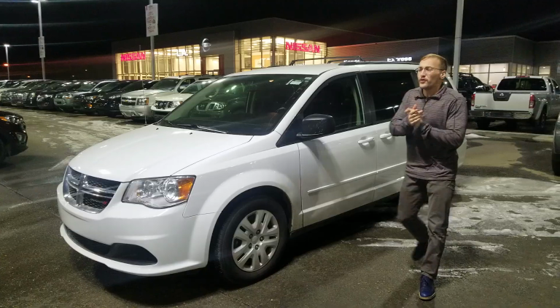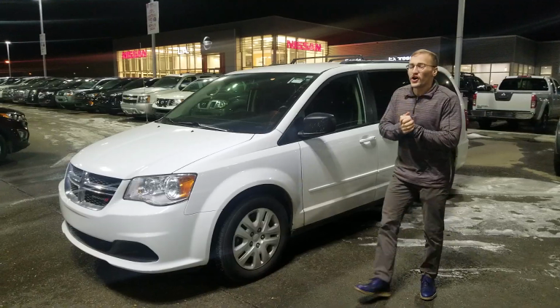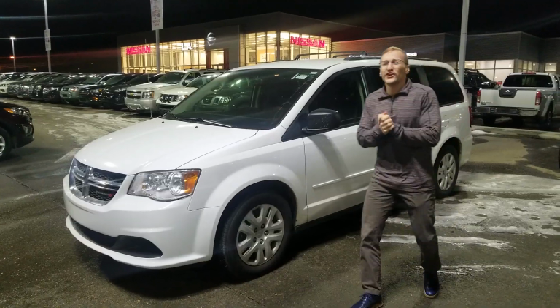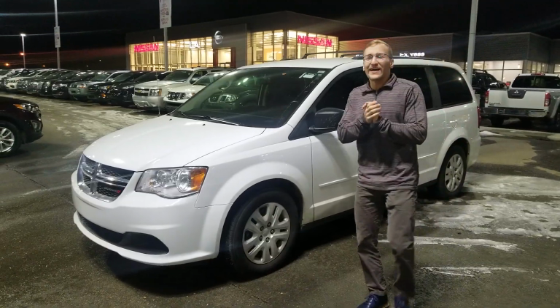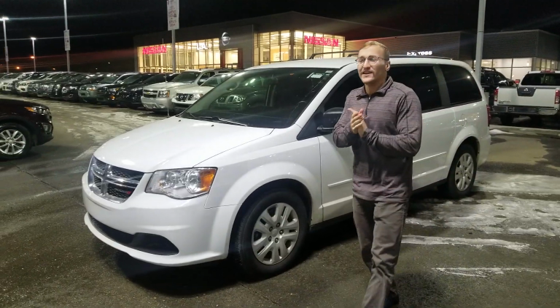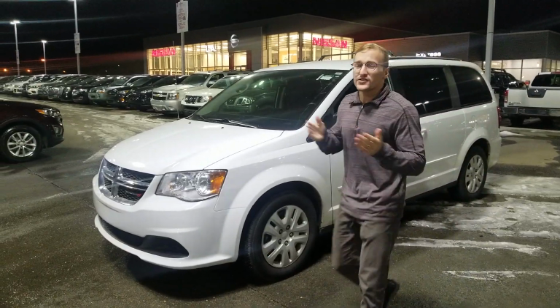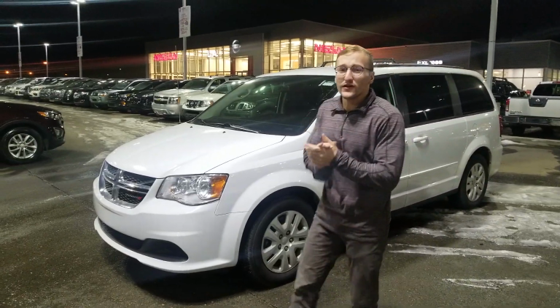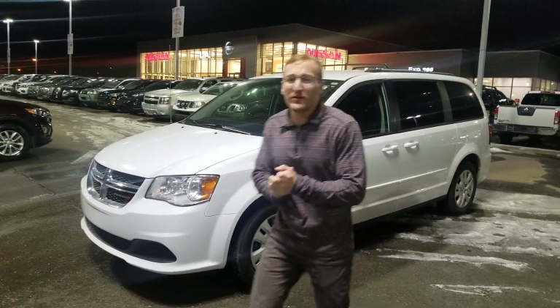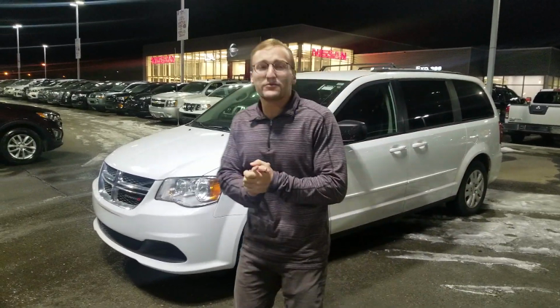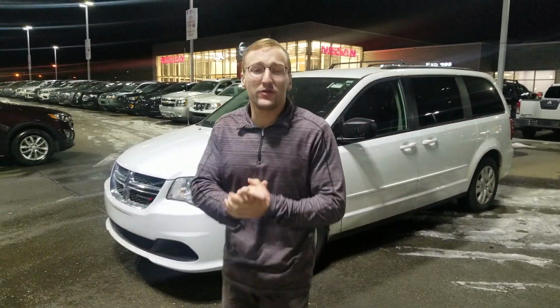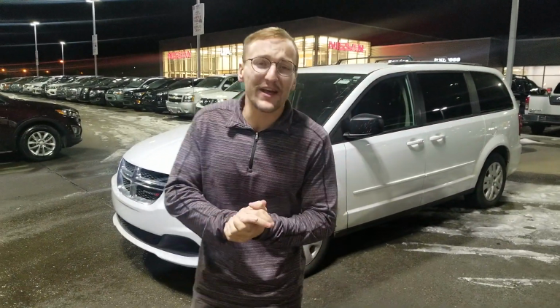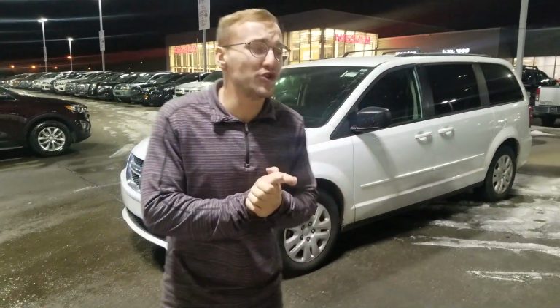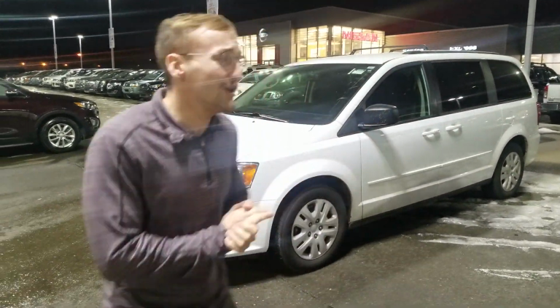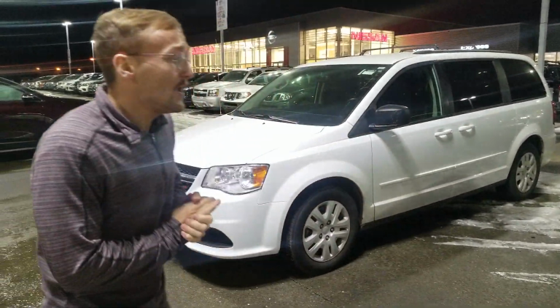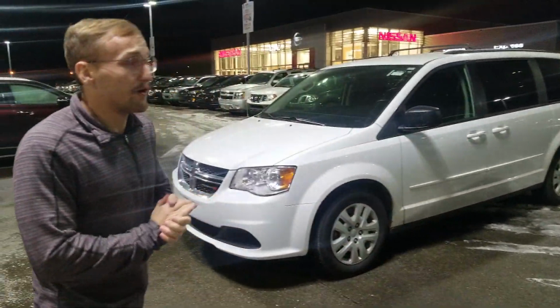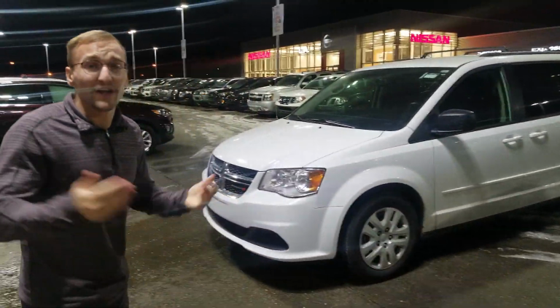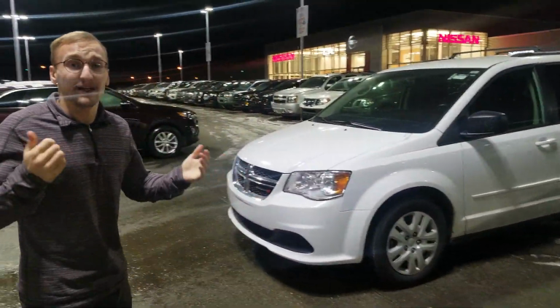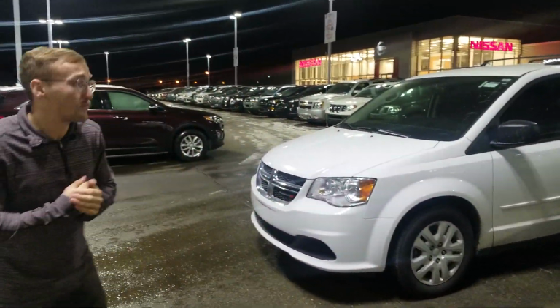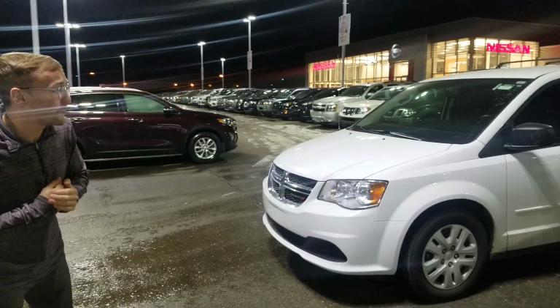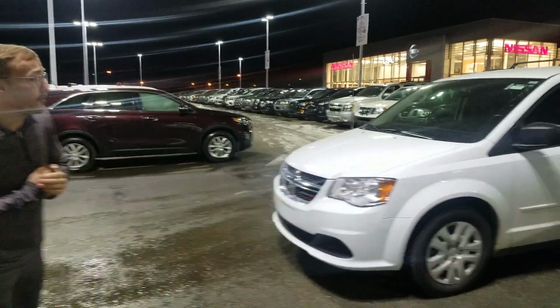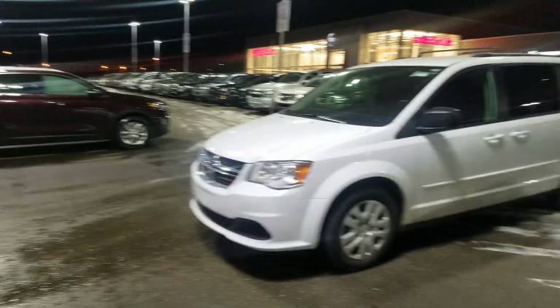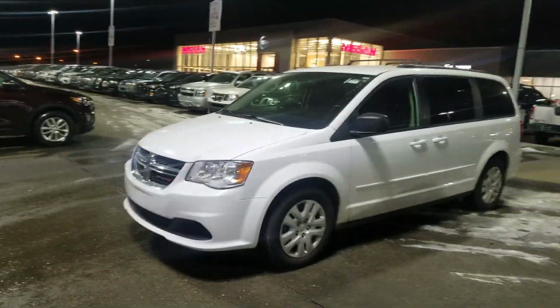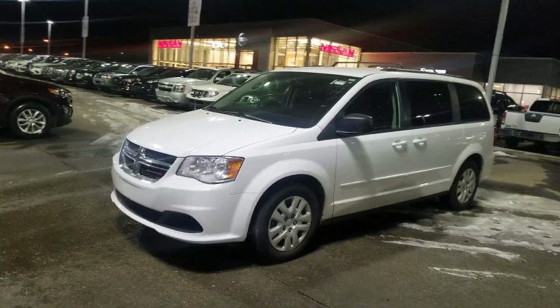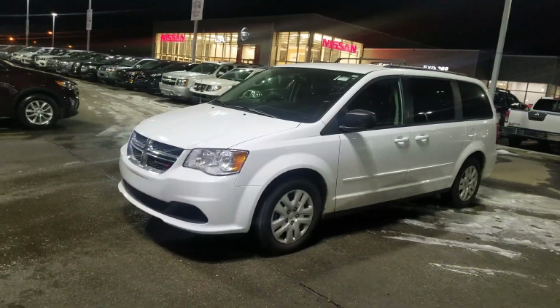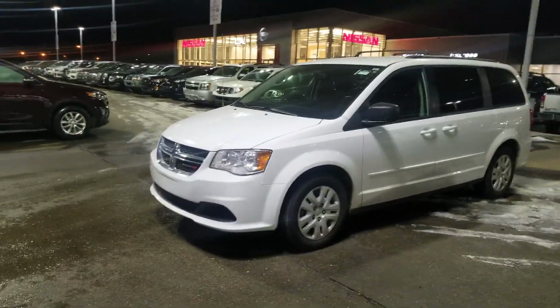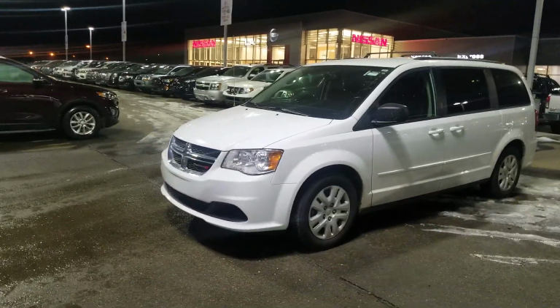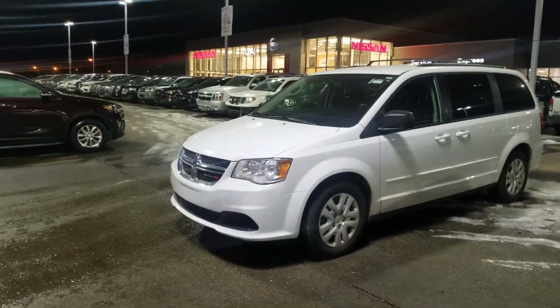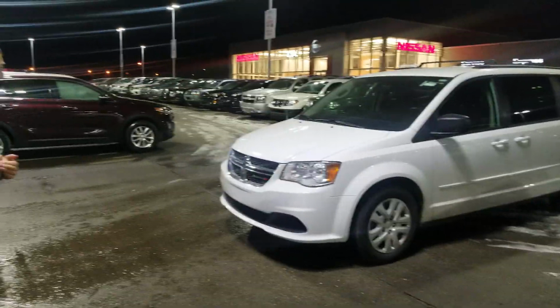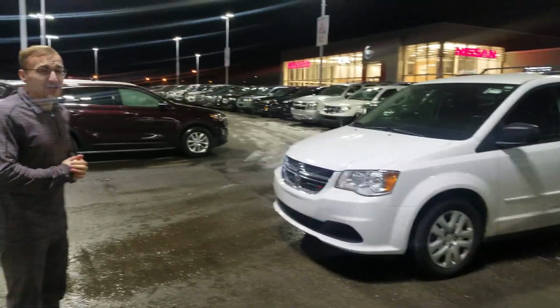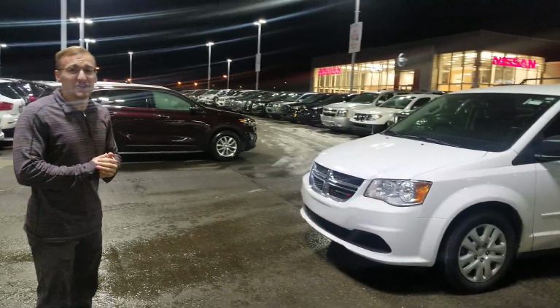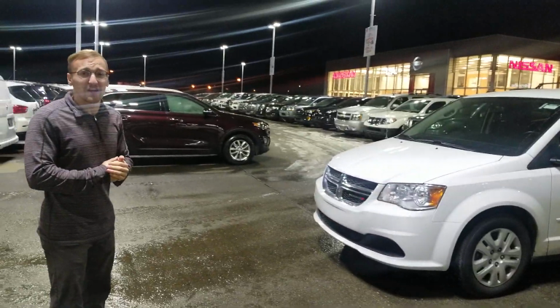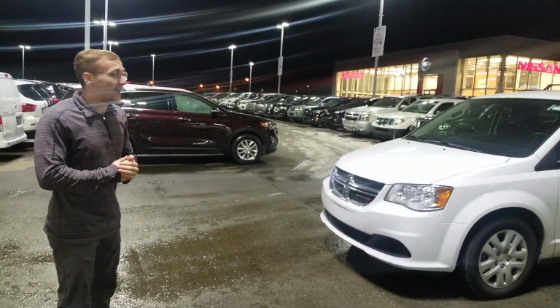Donovan here at LA Nissan. I know you just briefly spoke to my manager Jordan regarding getting a pre-approval on the Caravan. So here it is — it's a 2016 Dodge Caravan.